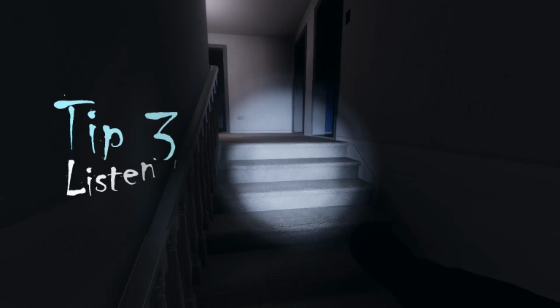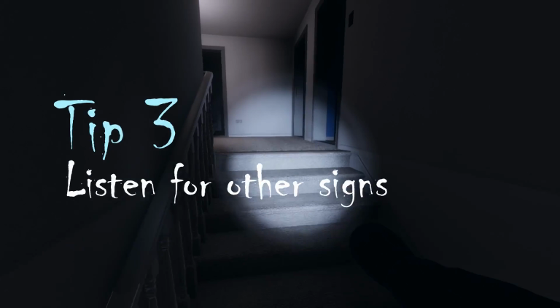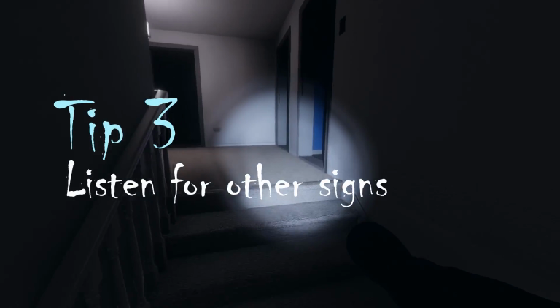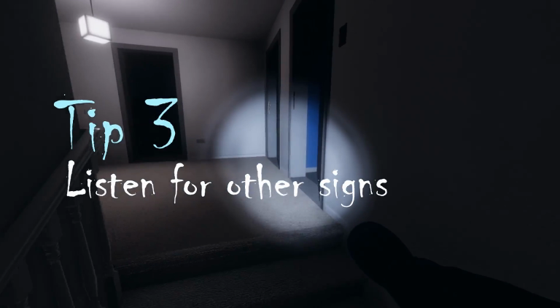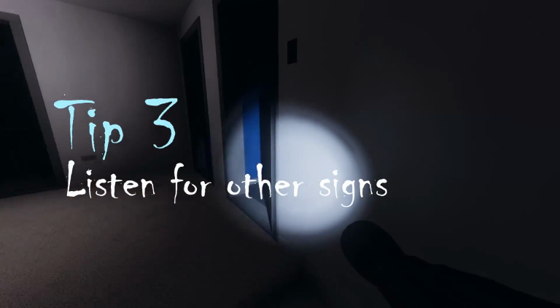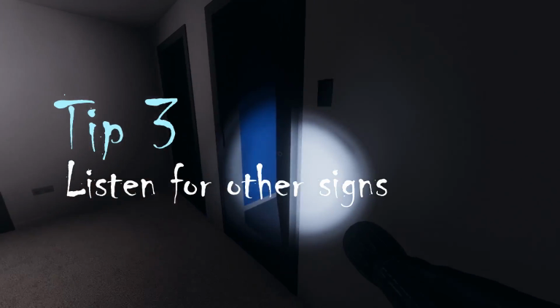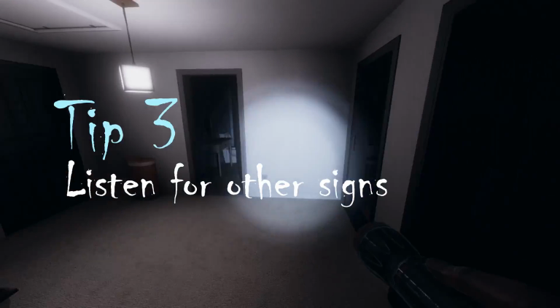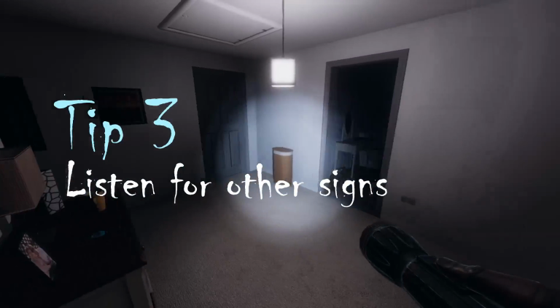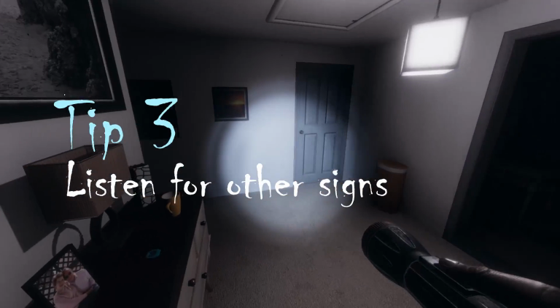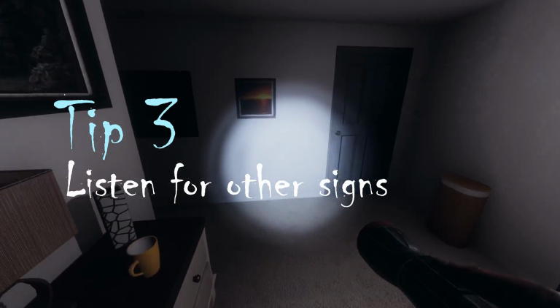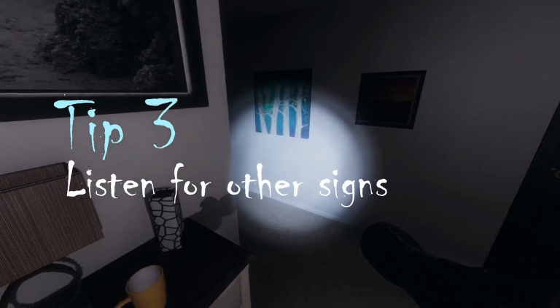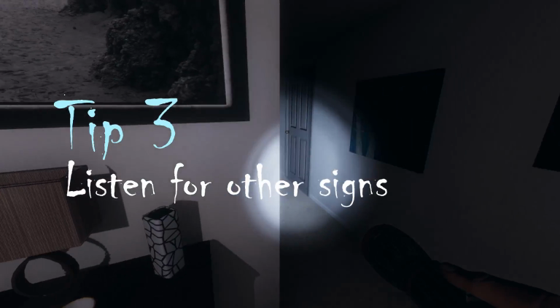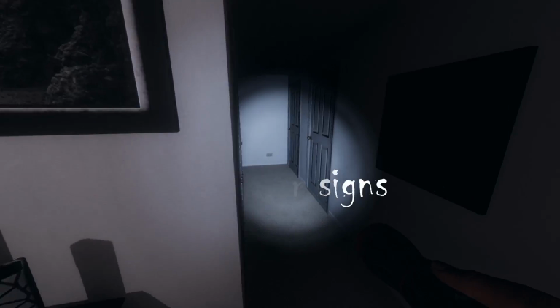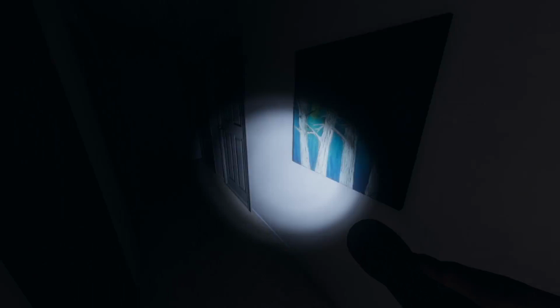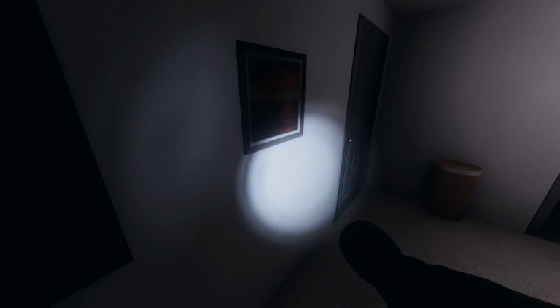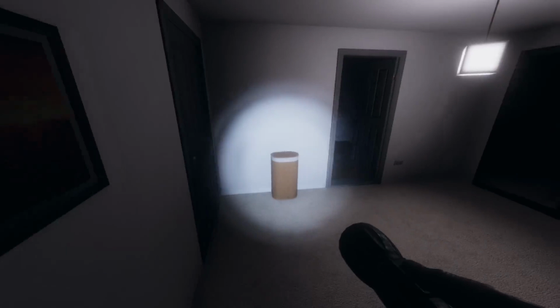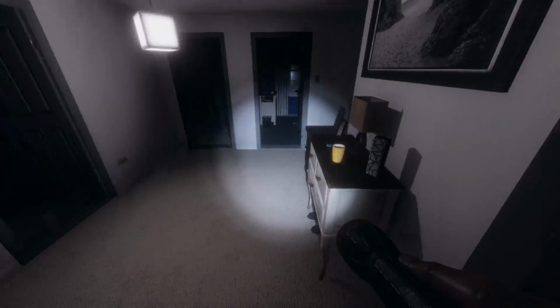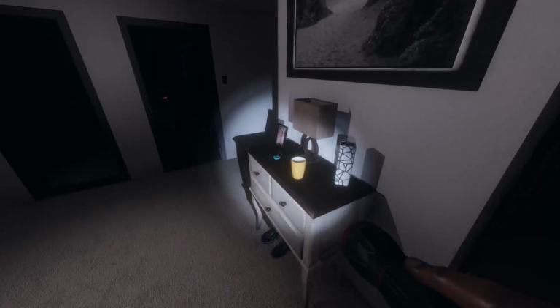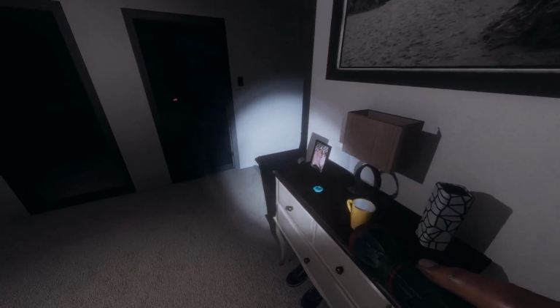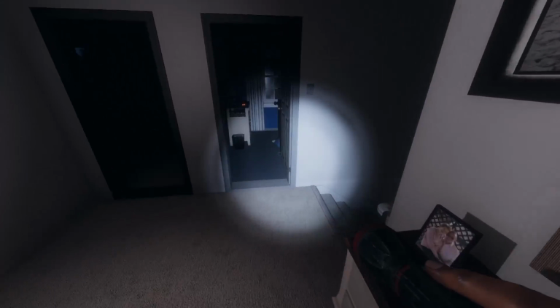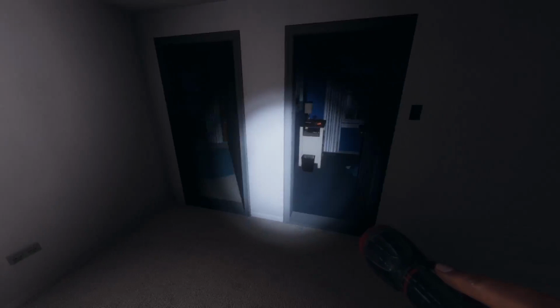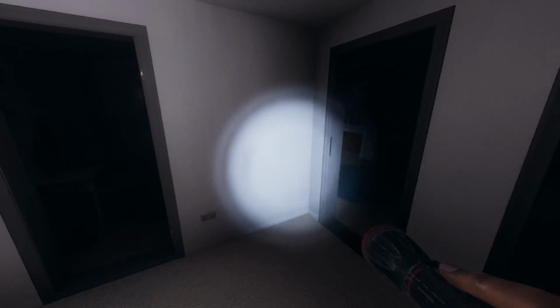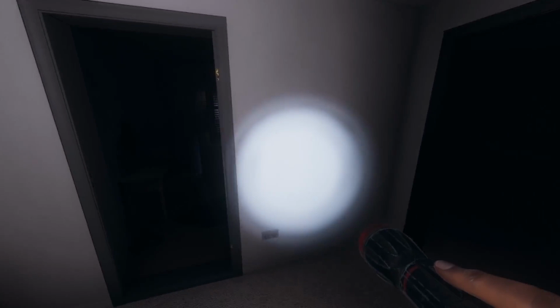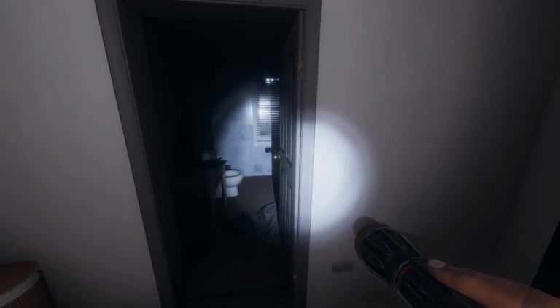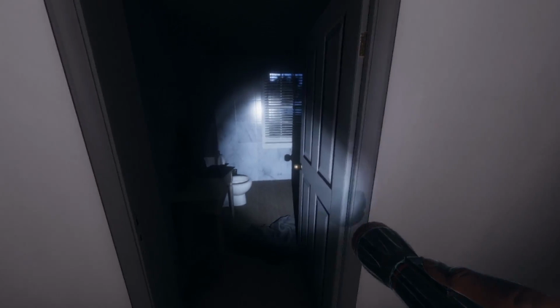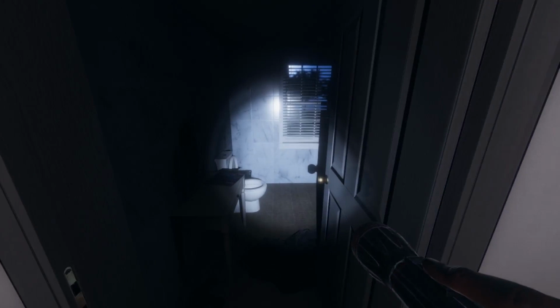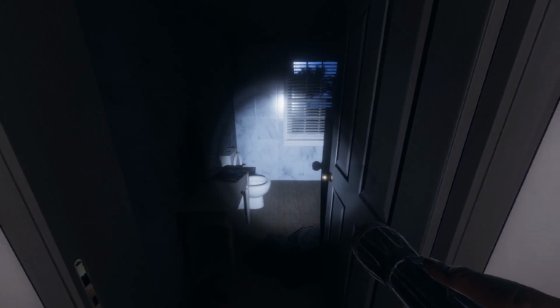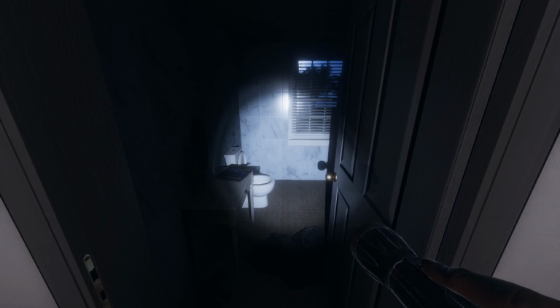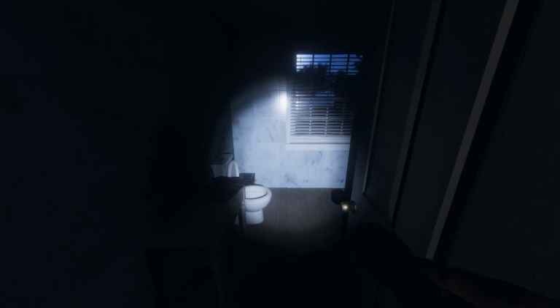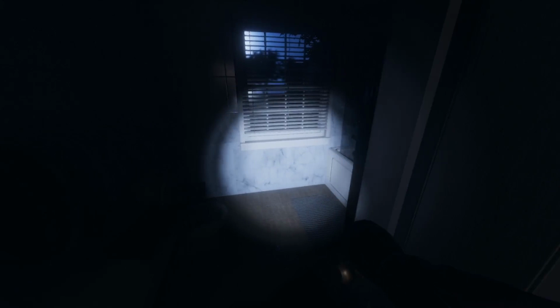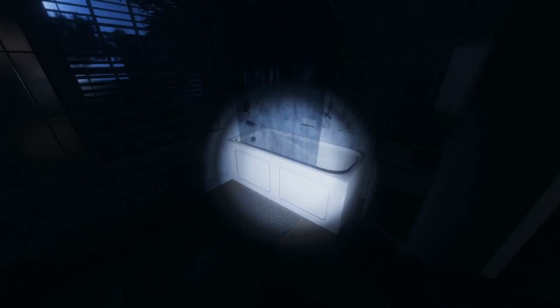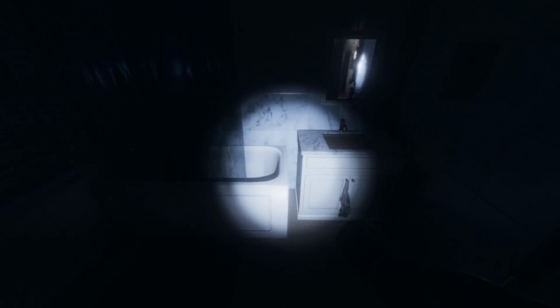Just another tip if you're struggling to find the ghost room: sometimes it's worth listening out for doors moving, radios being turned on, phones ringing, or in this case I can hear that a sink has been turned on by the ghost.